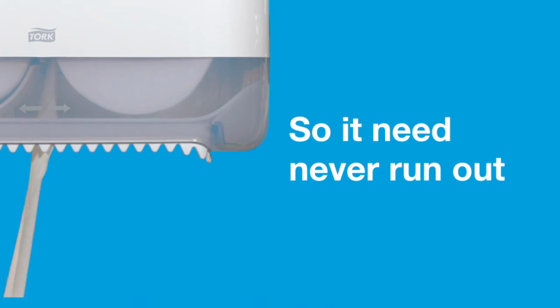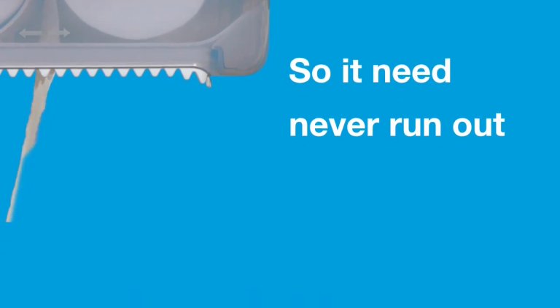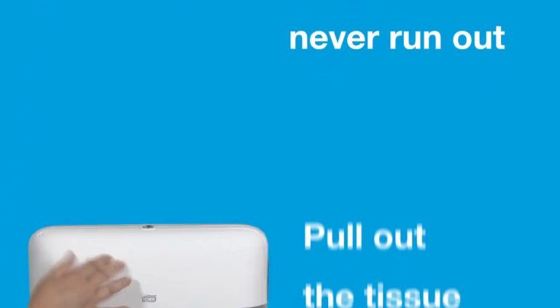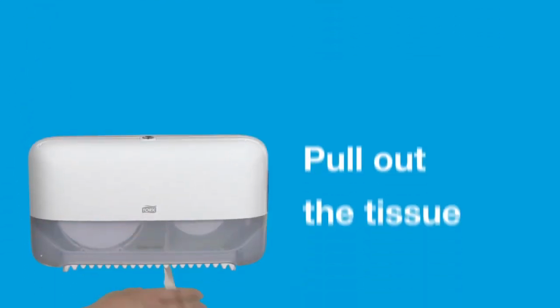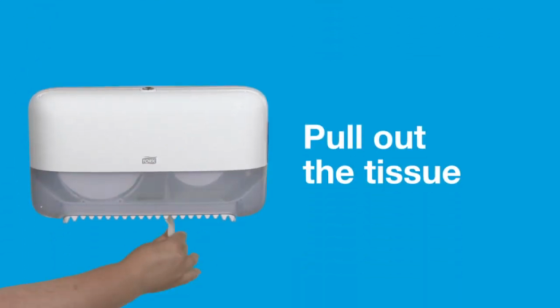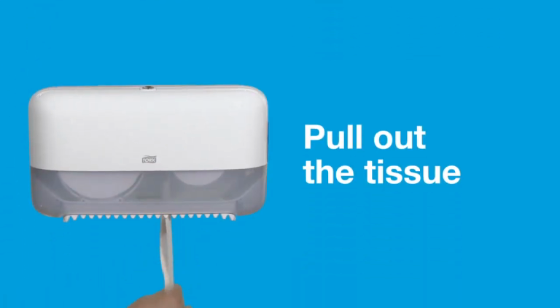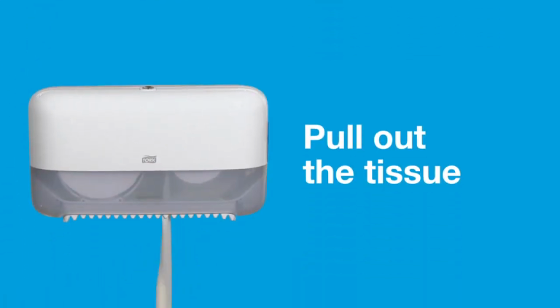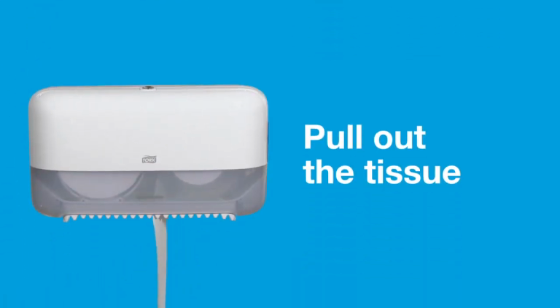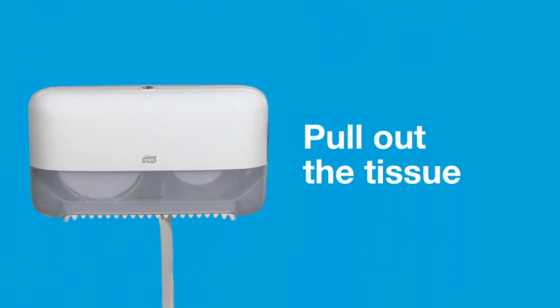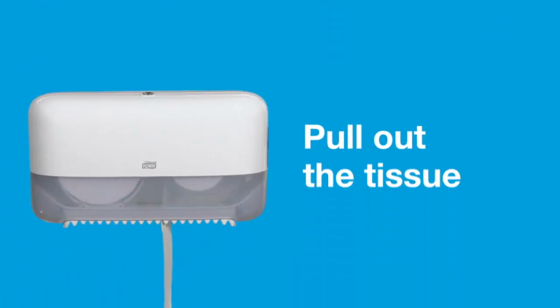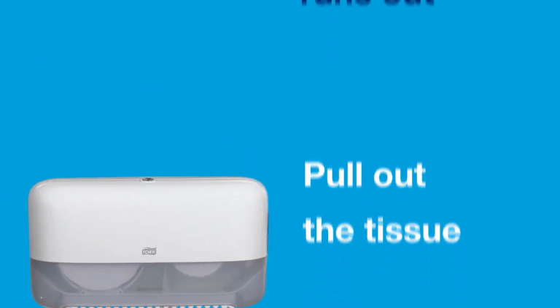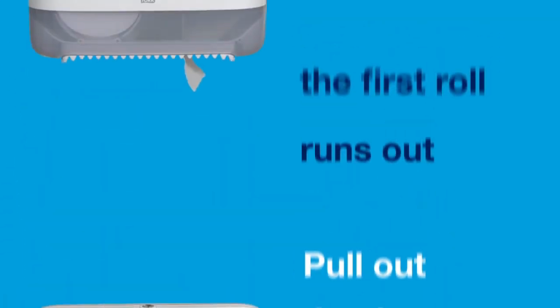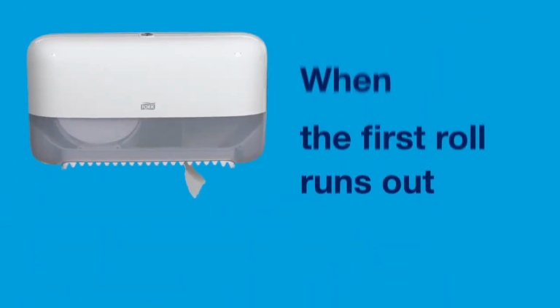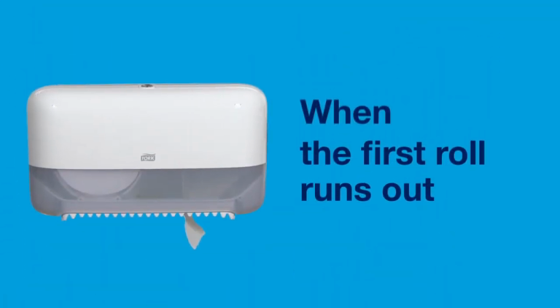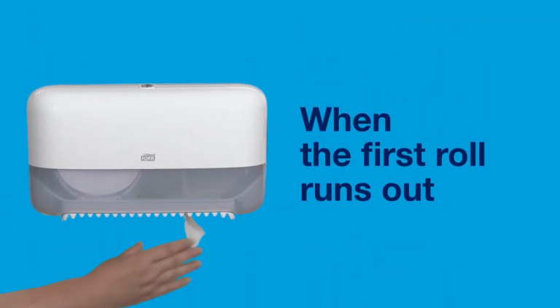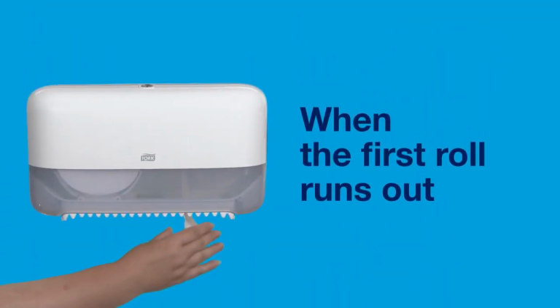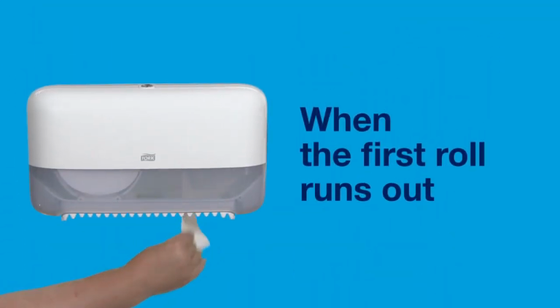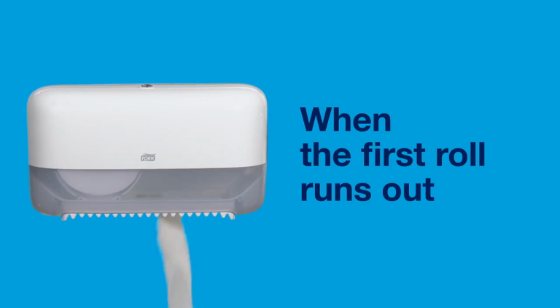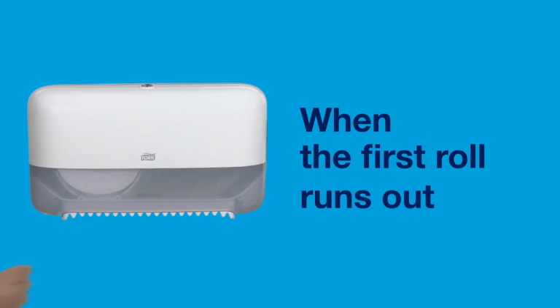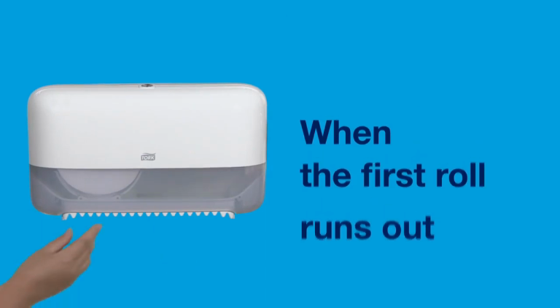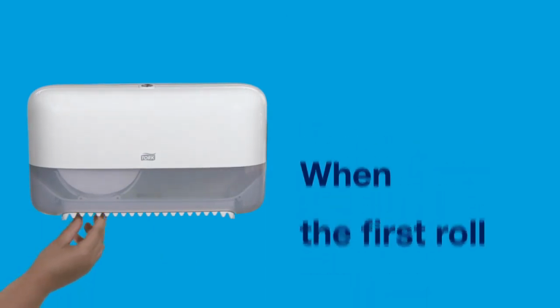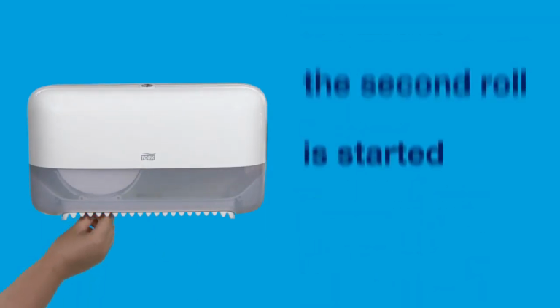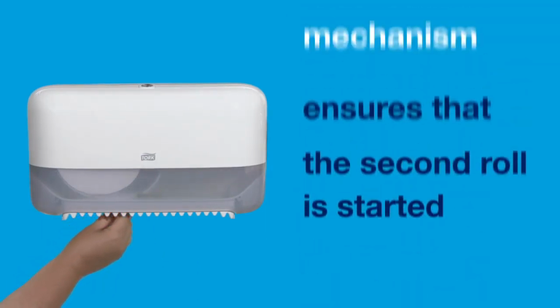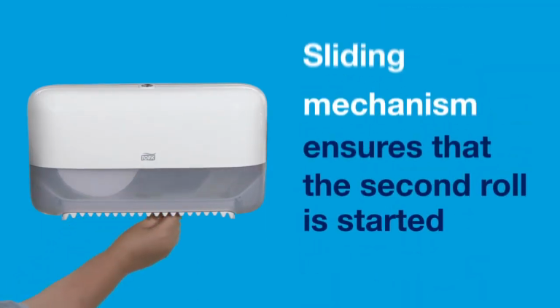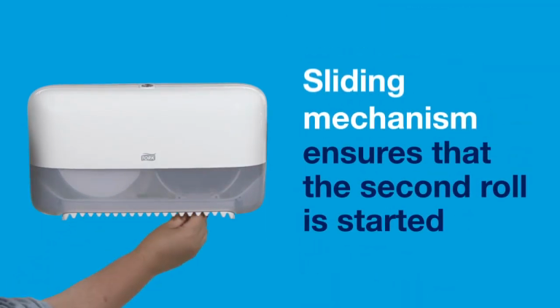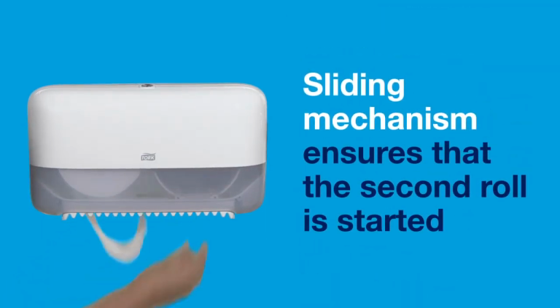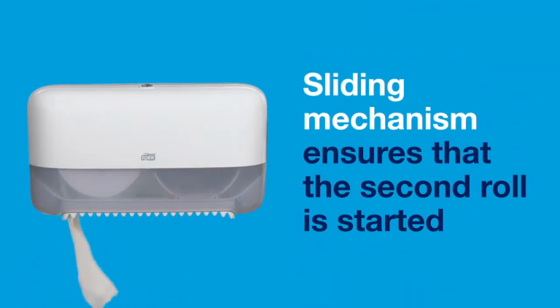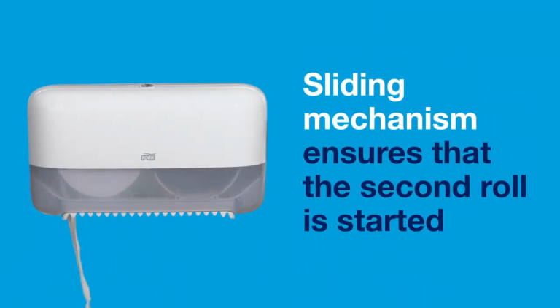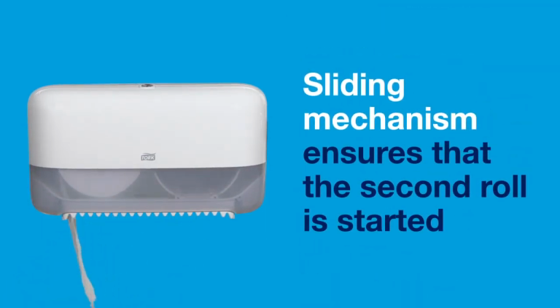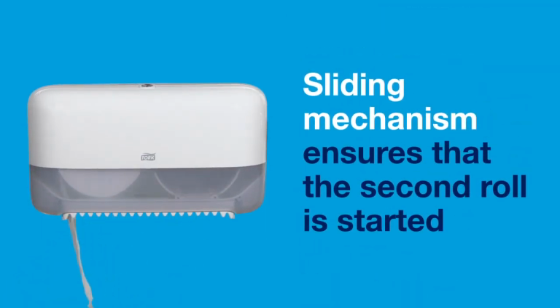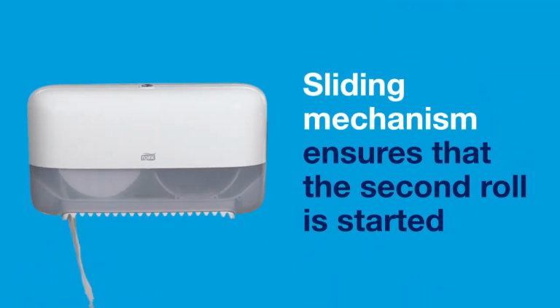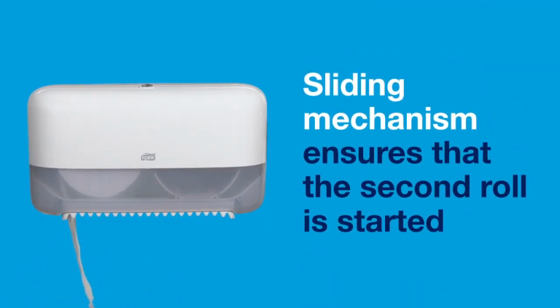Pull out the tissue. Only when the first roll runs out, the sliding mechanism ensures that the second roll is started.